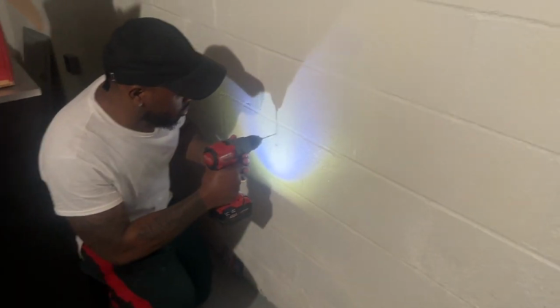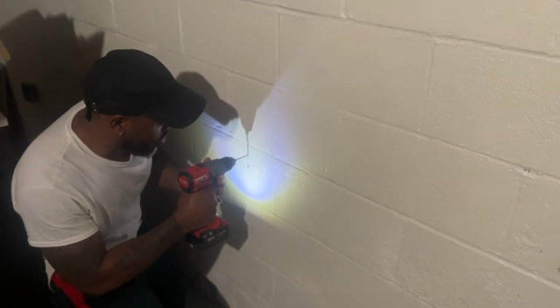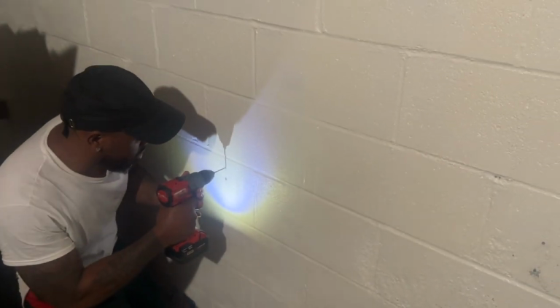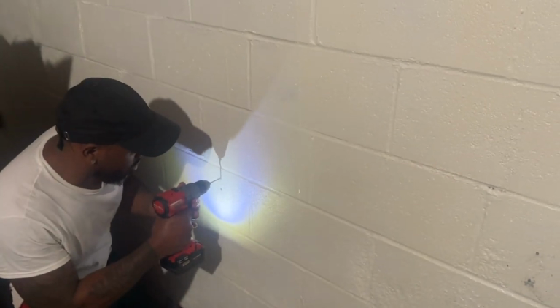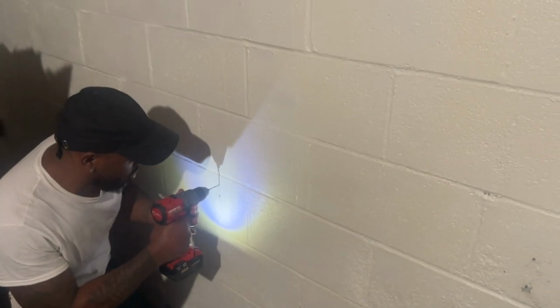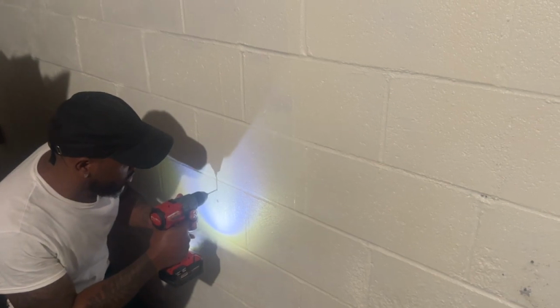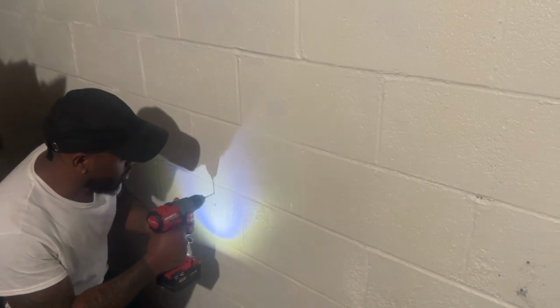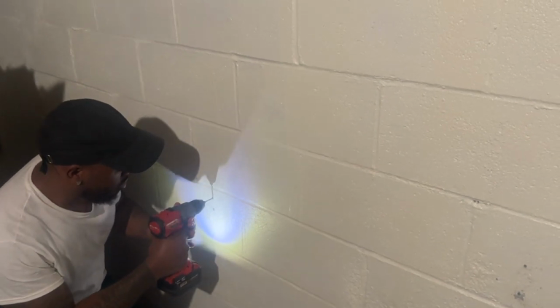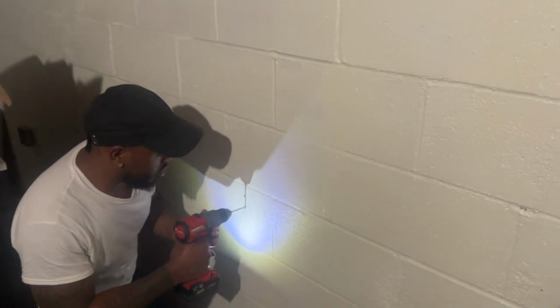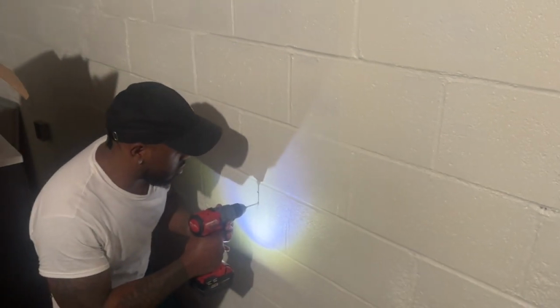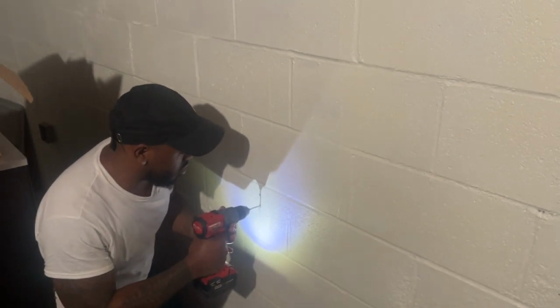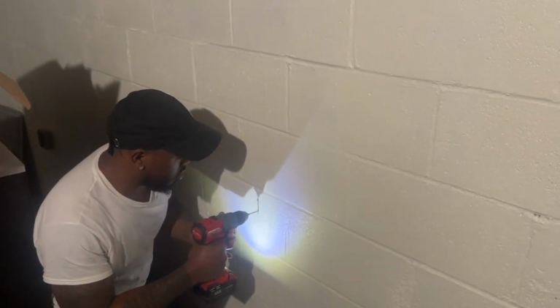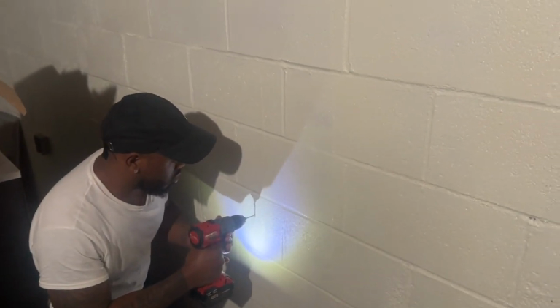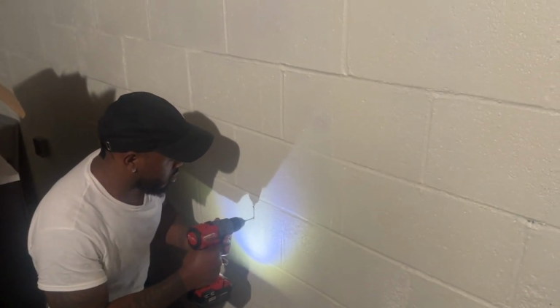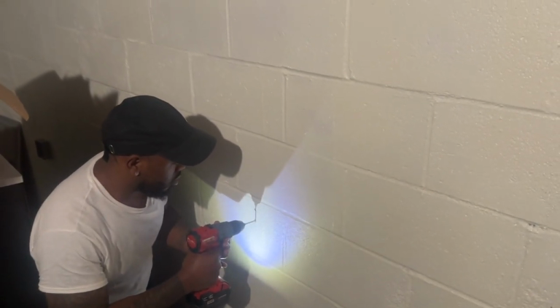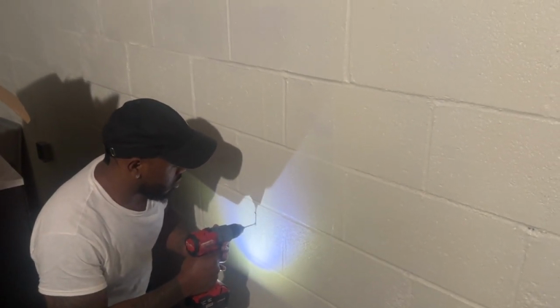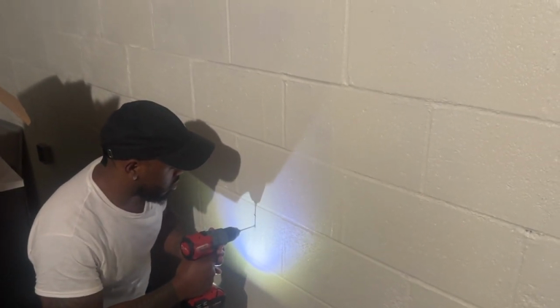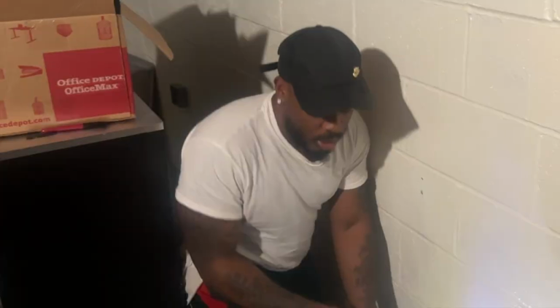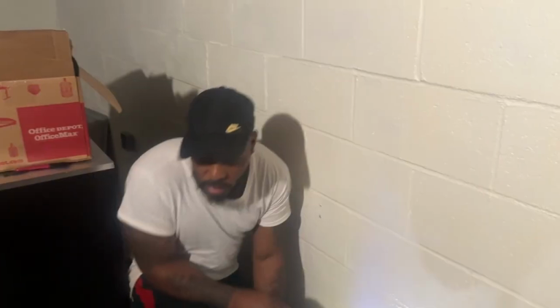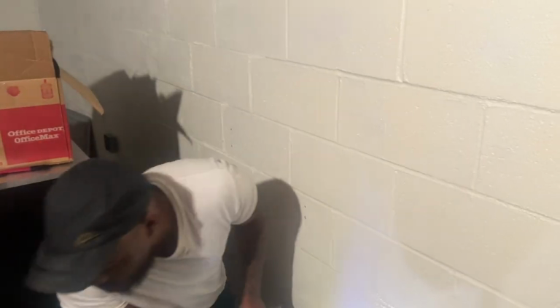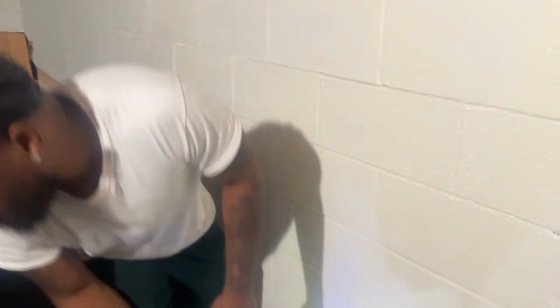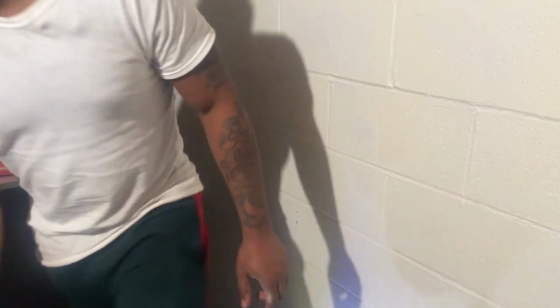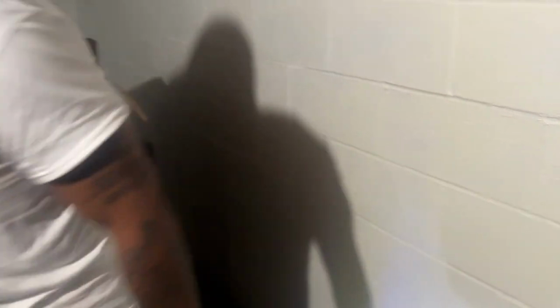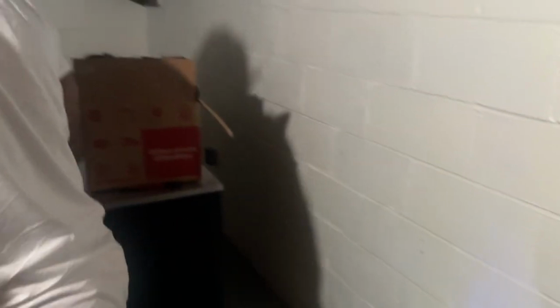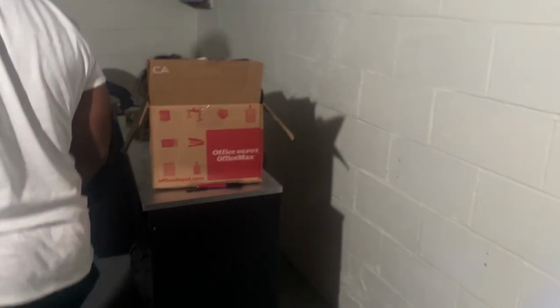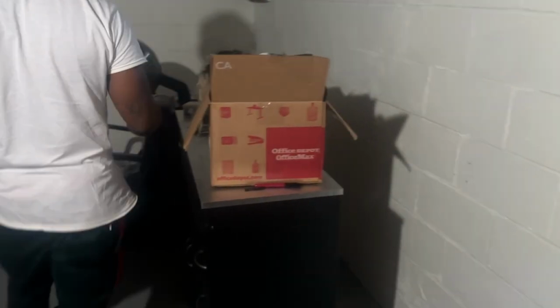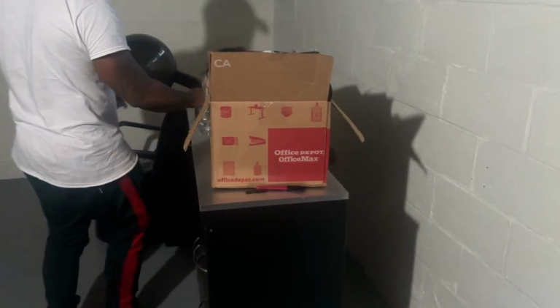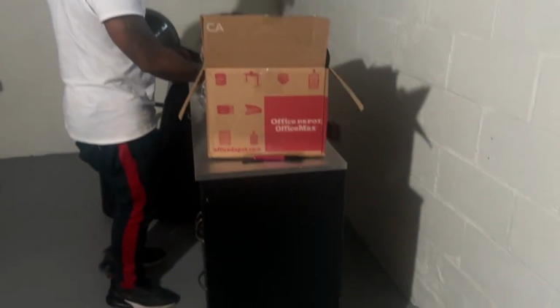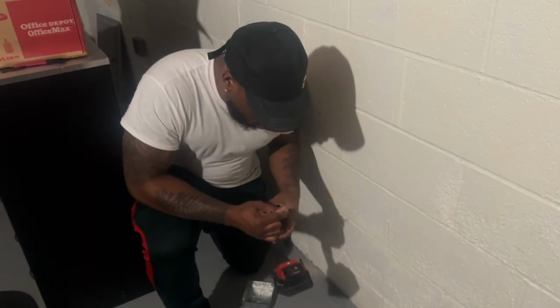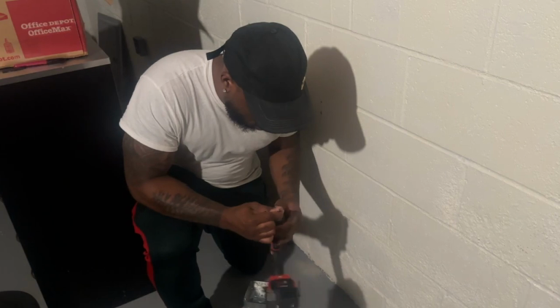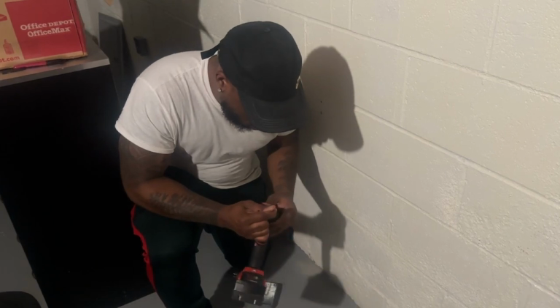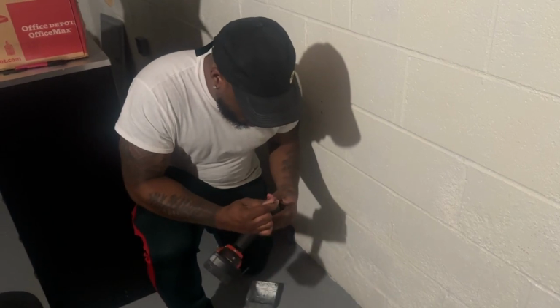We're going to be drilling that pilot hole first into the wall, and then we're going to be putting in the screw. You're going to drill through the screw right there. Switch the bit. We're using a hammer drill right now.